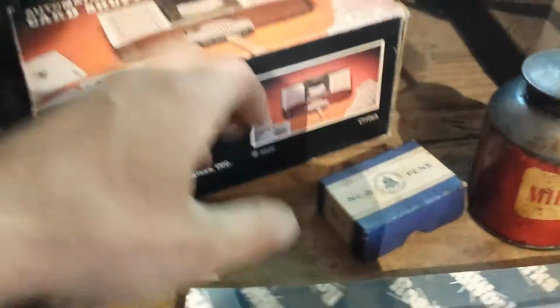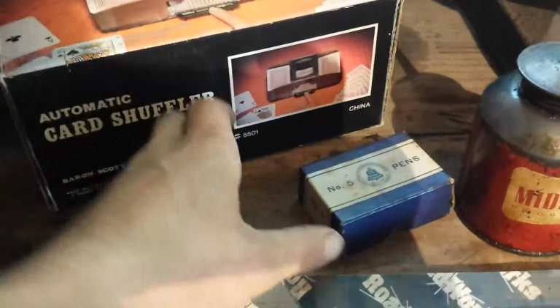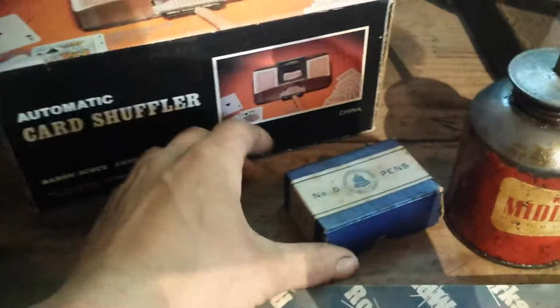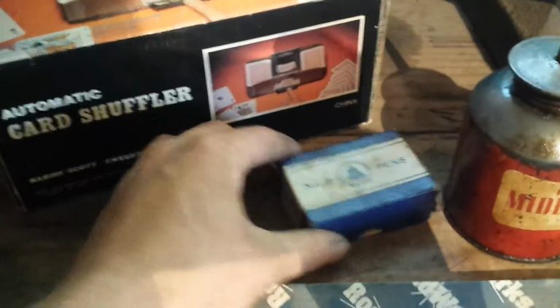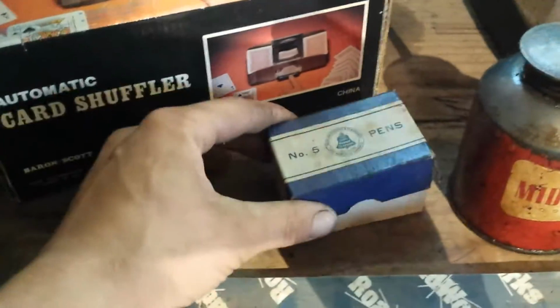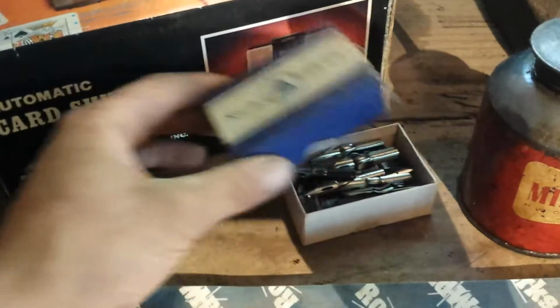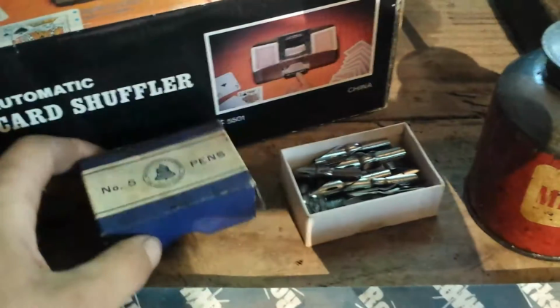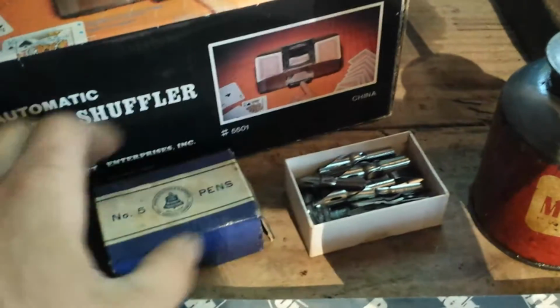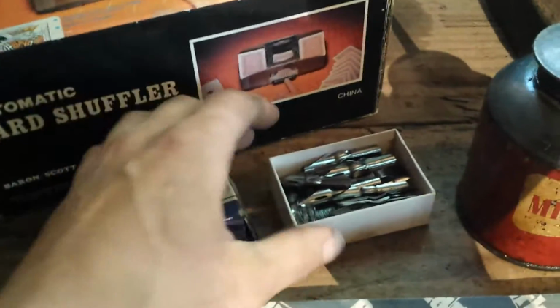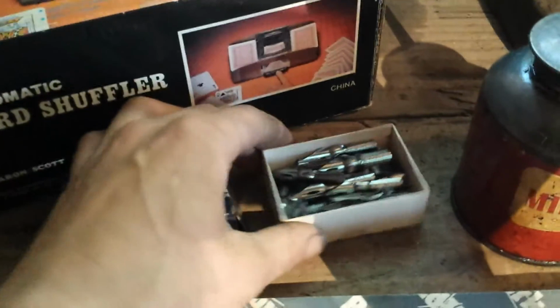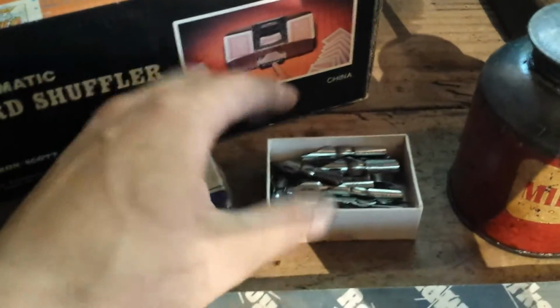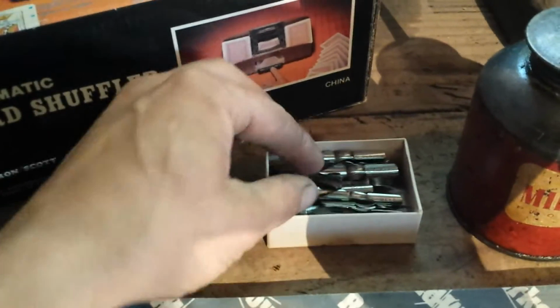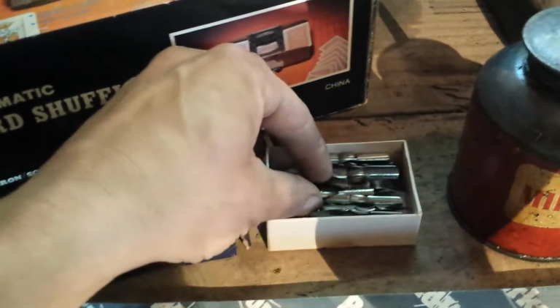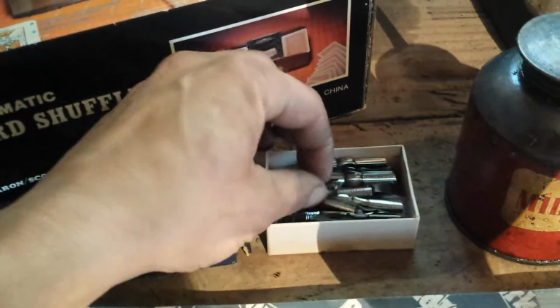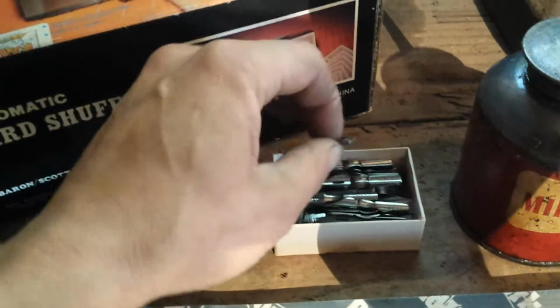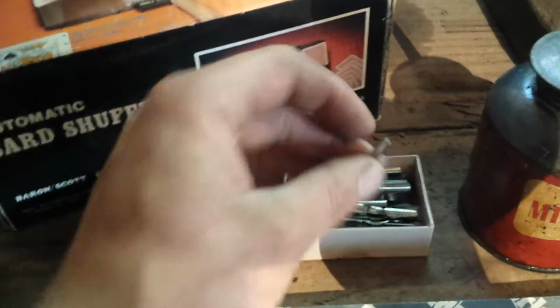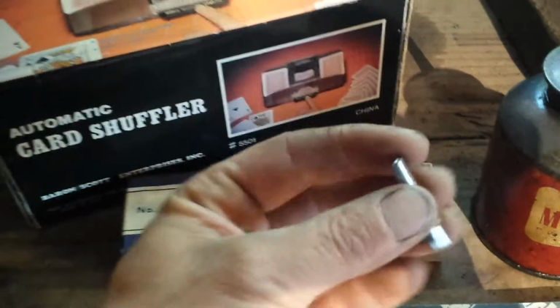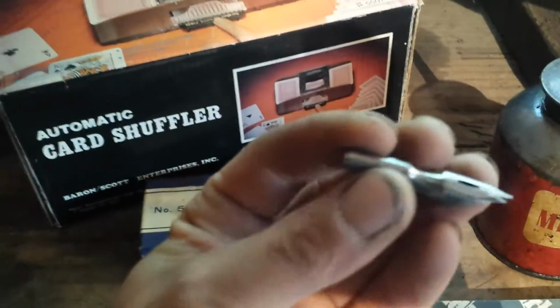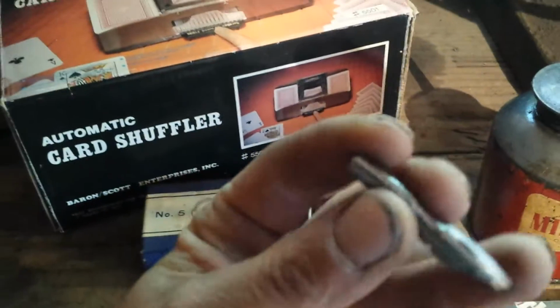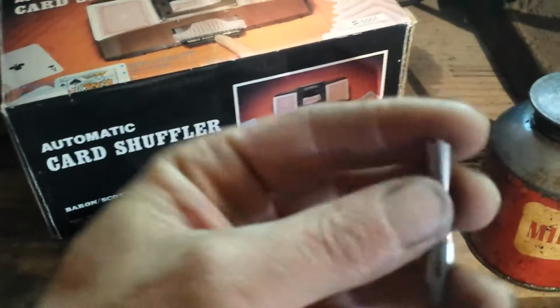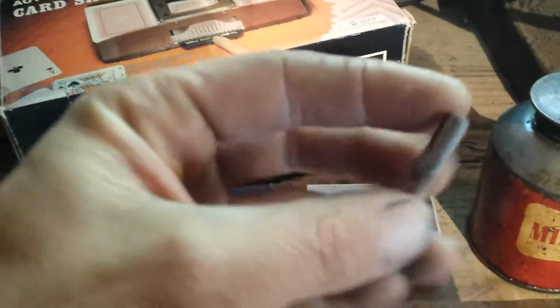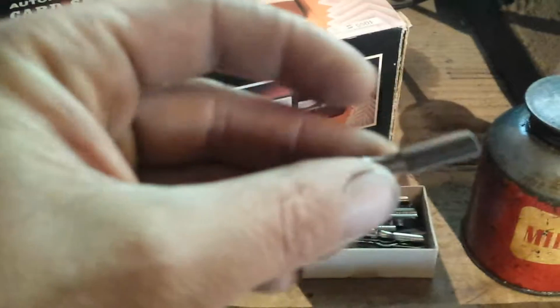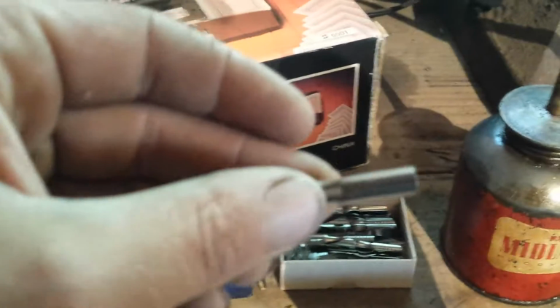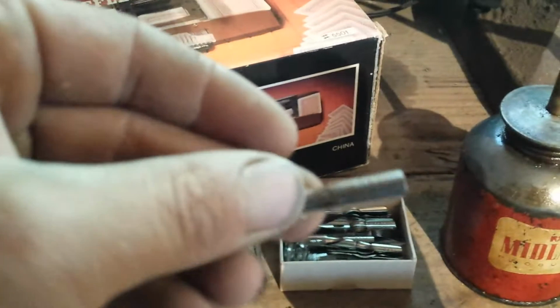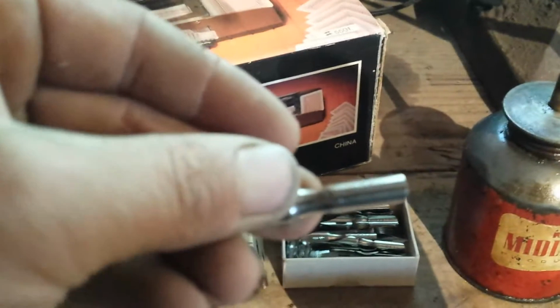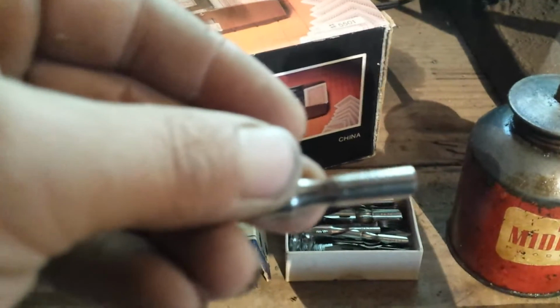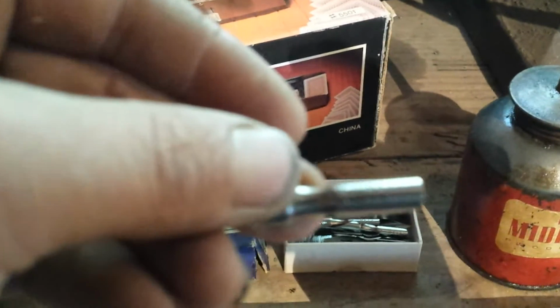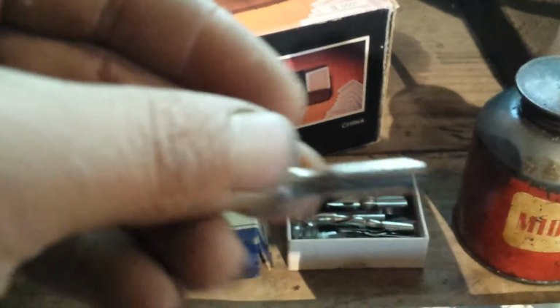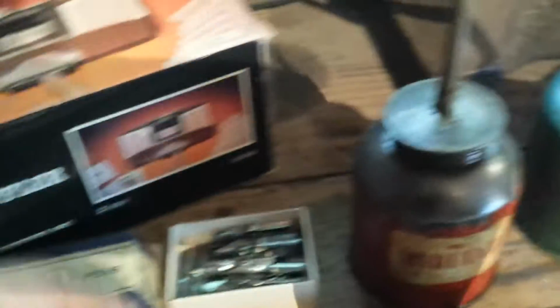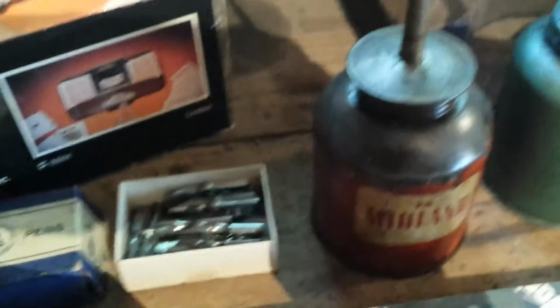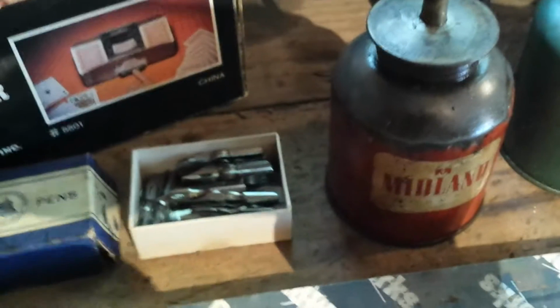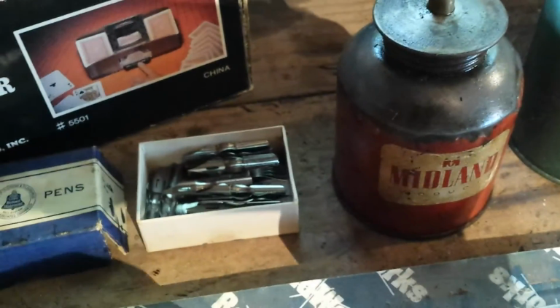I got some old Bell Systems pen tips. Old ones. Let's see if you can see that.